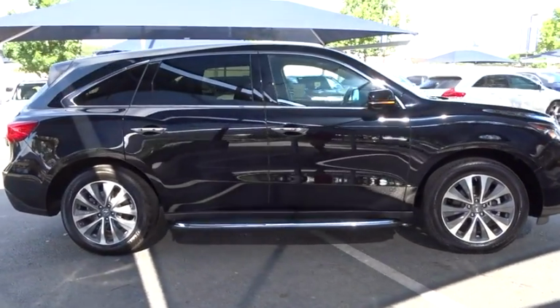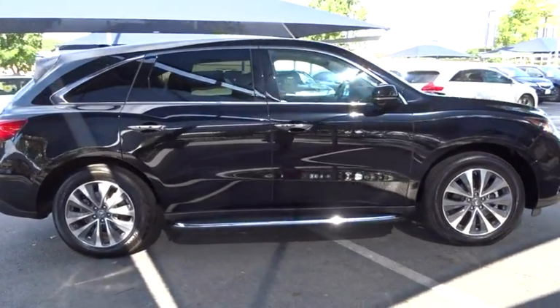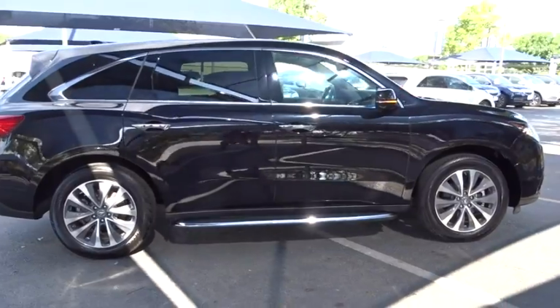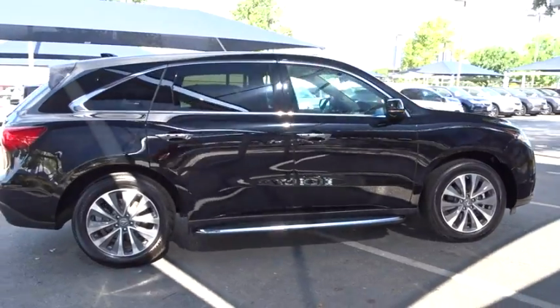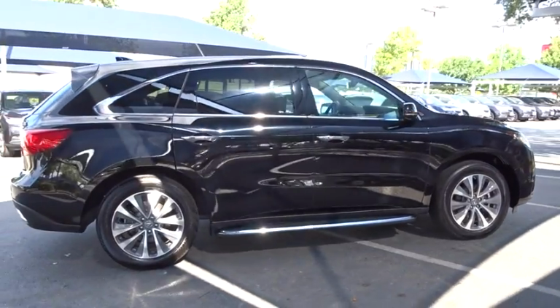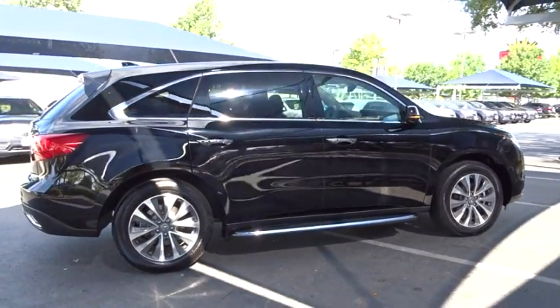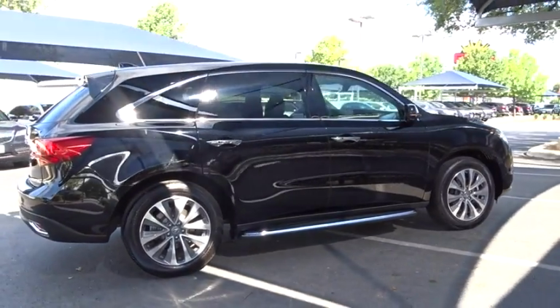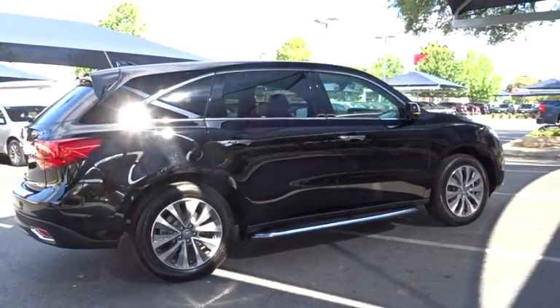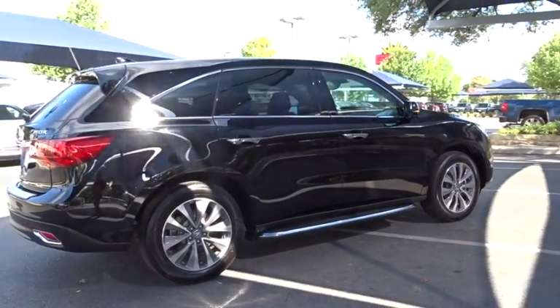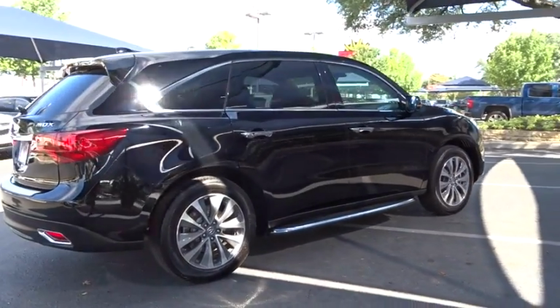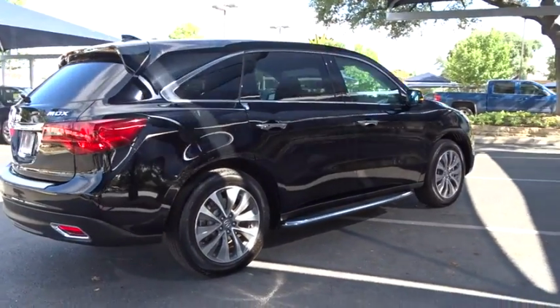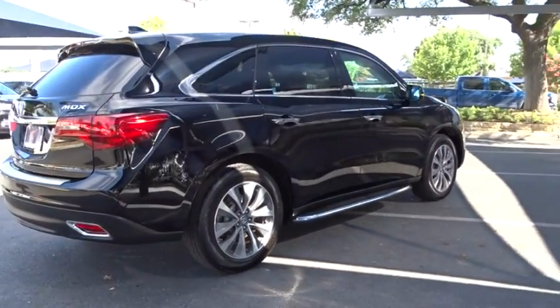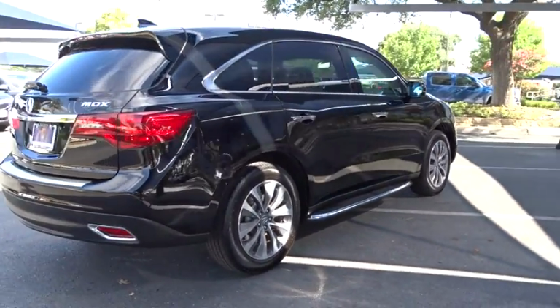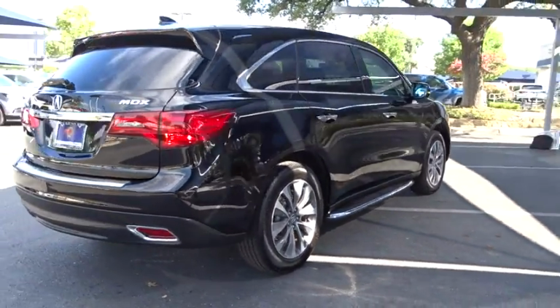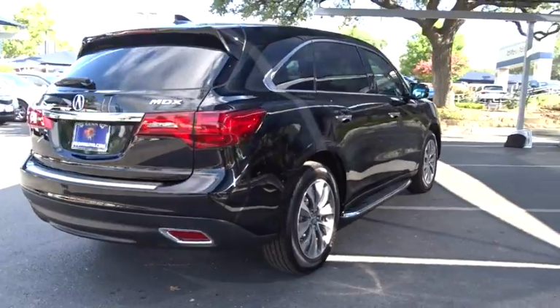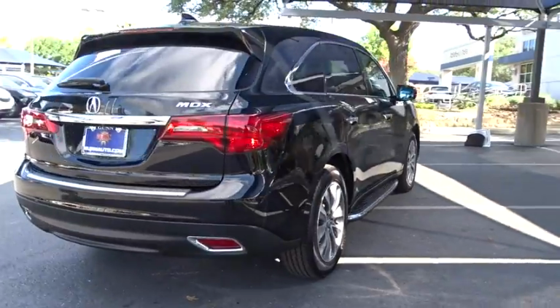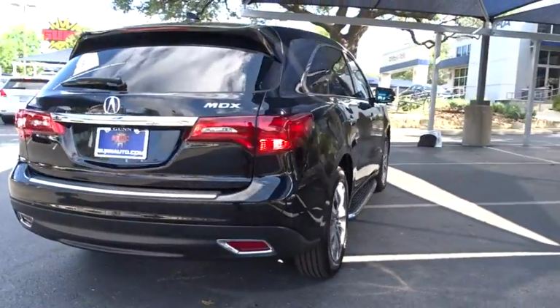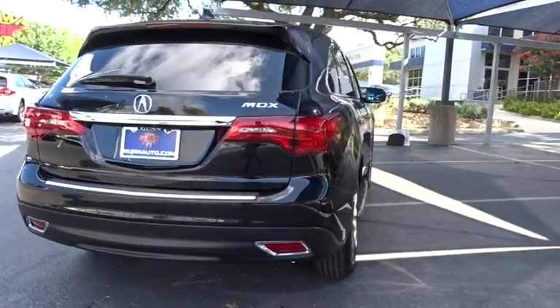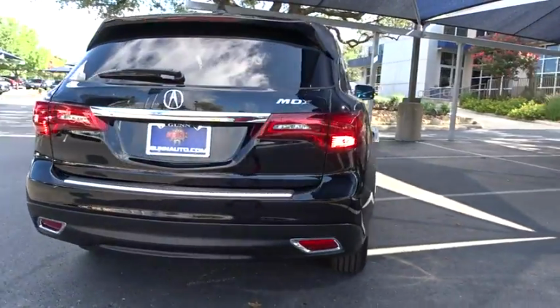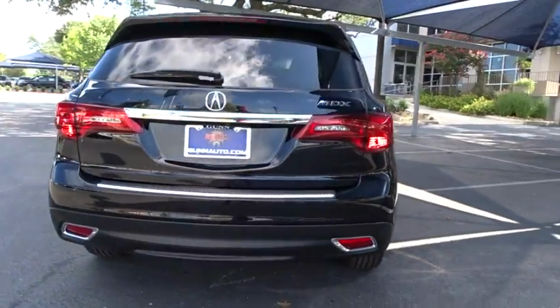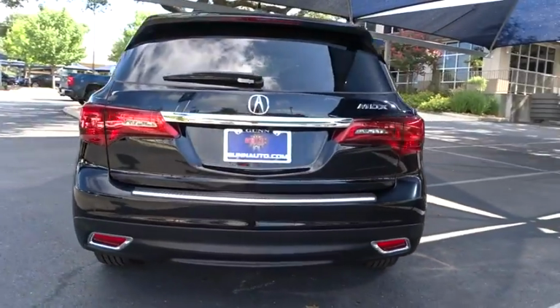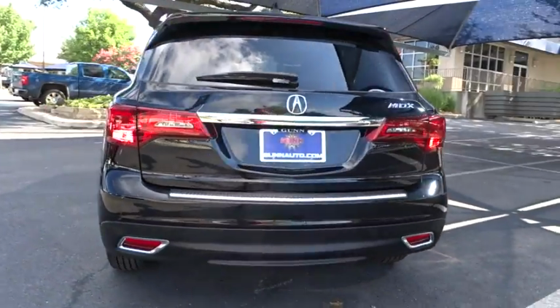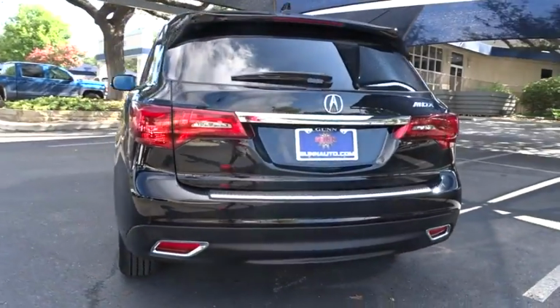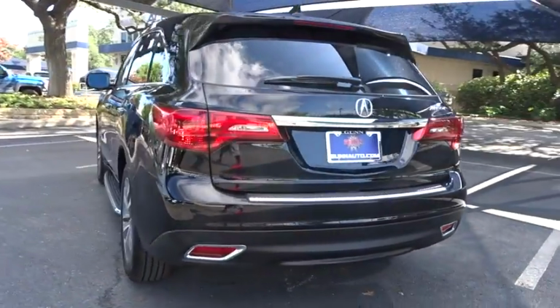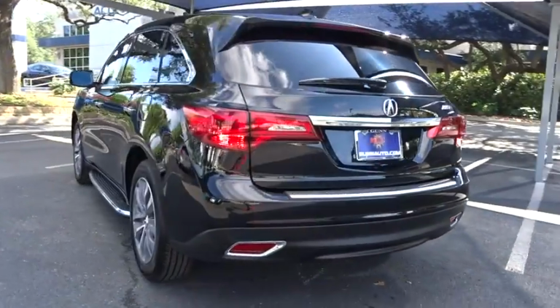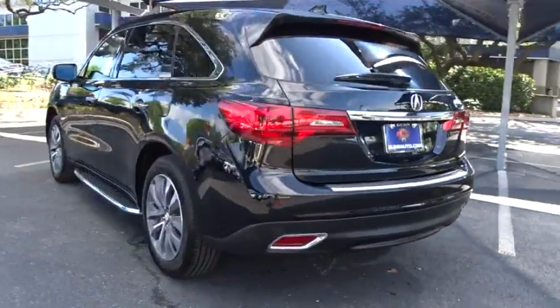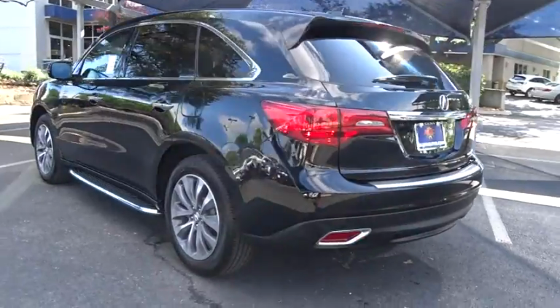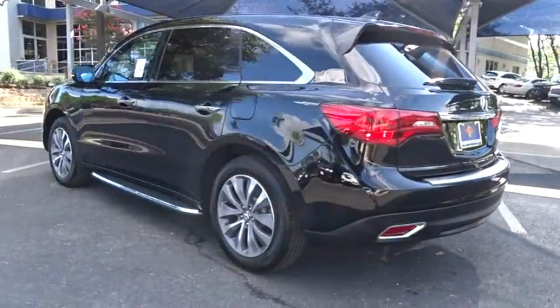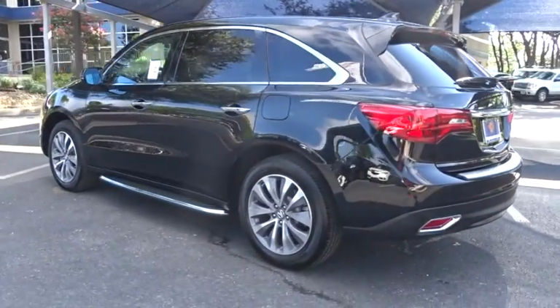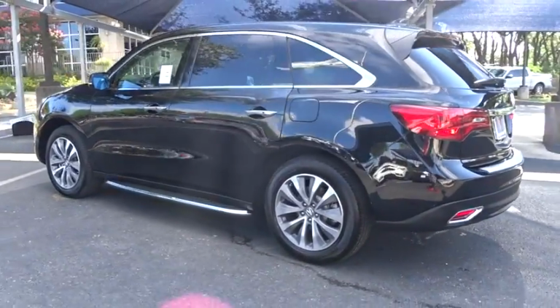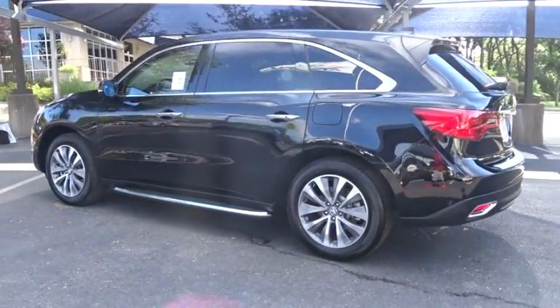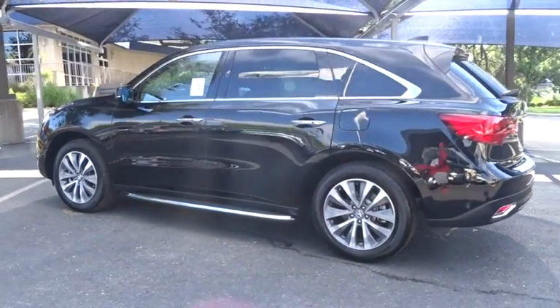This vehicle has less than 15,000 miles. Here are some of this vehicle's great options: stability control, navigation system, anti-lock braking system, power passenger seat, power liftgate, steering wheel audio control.